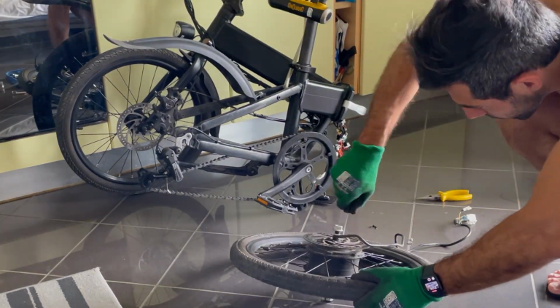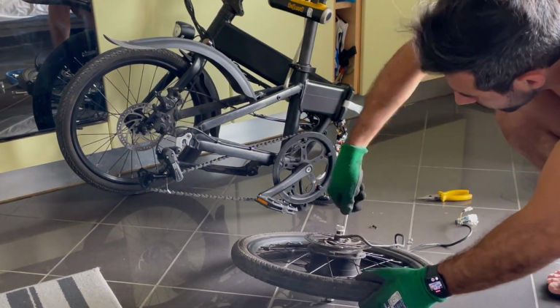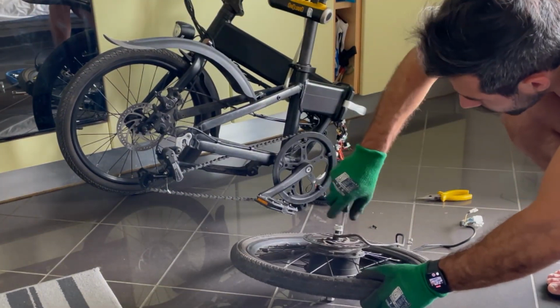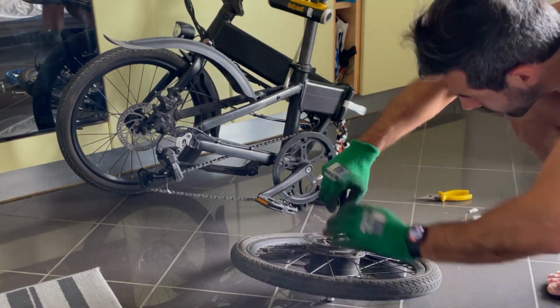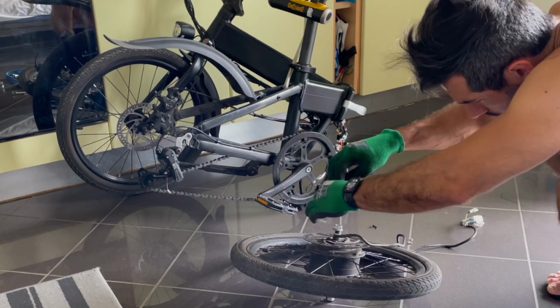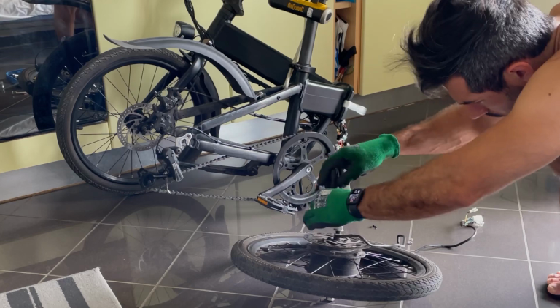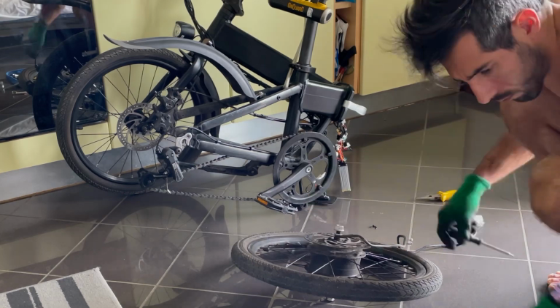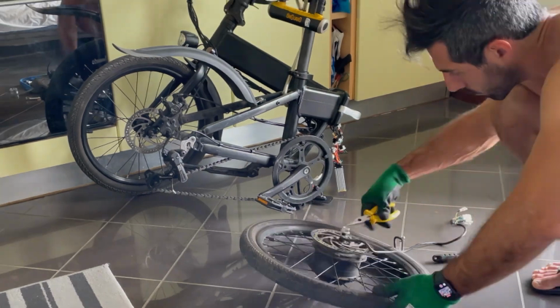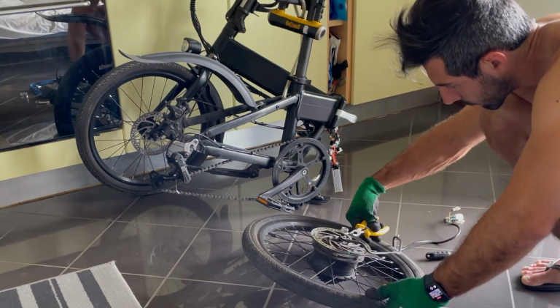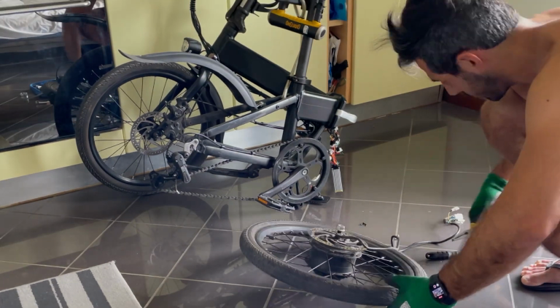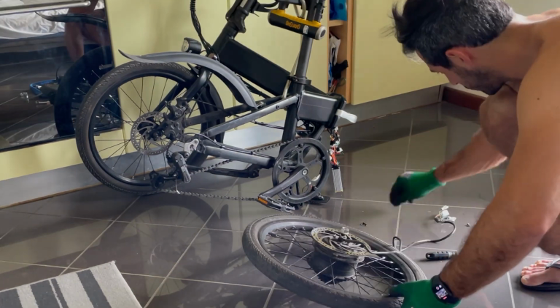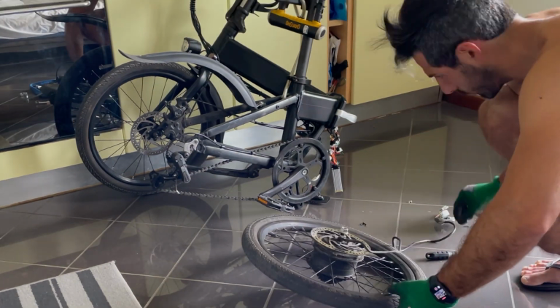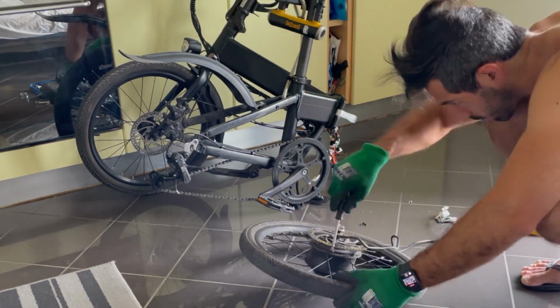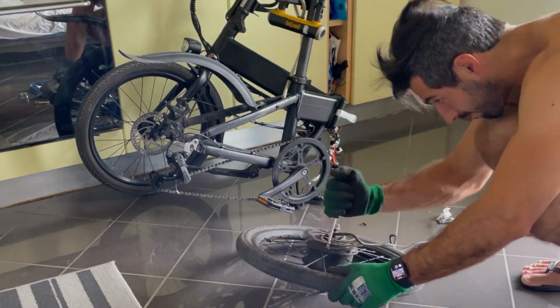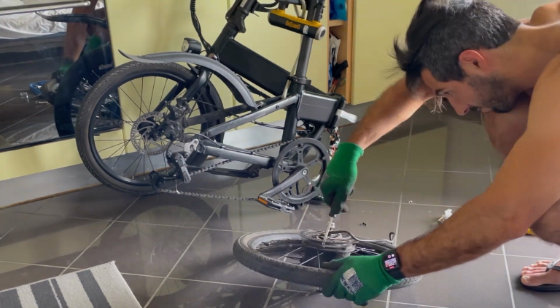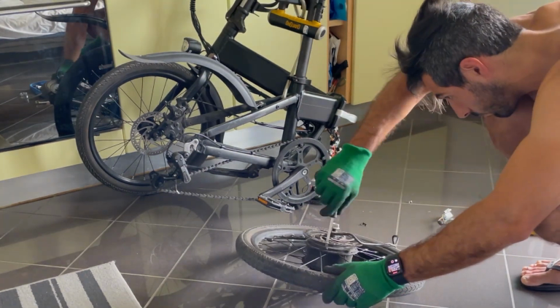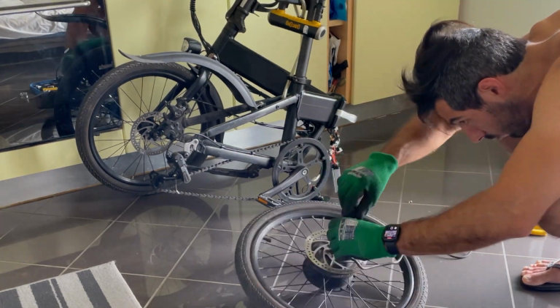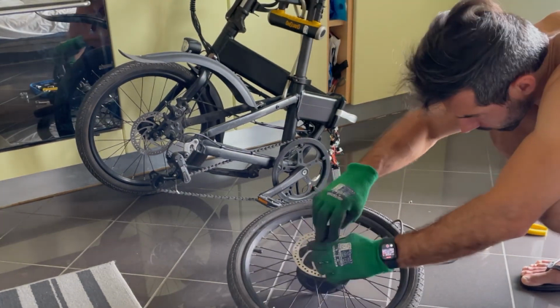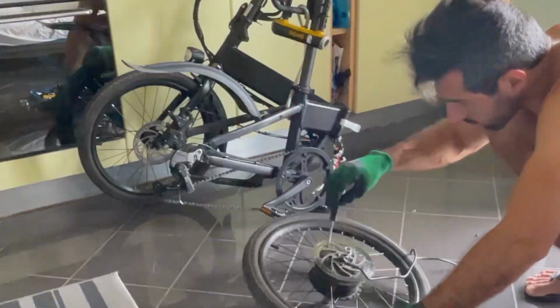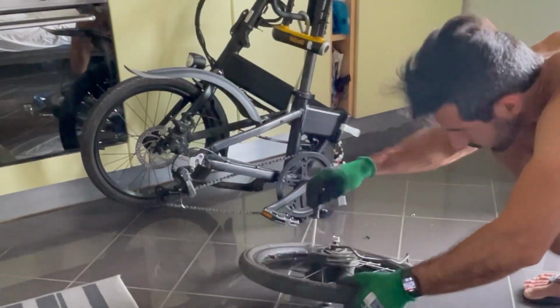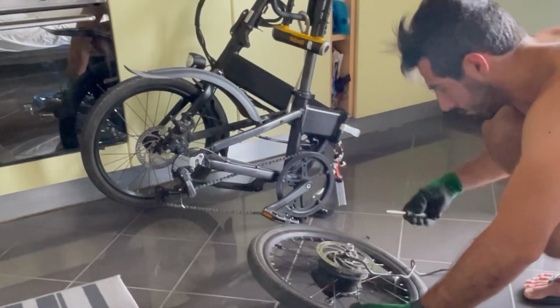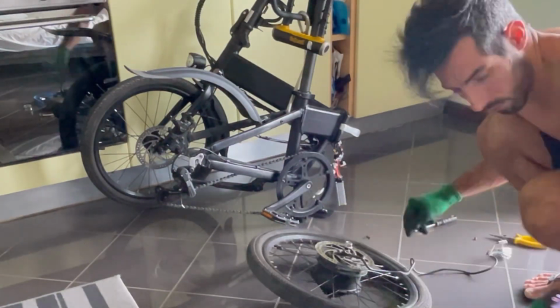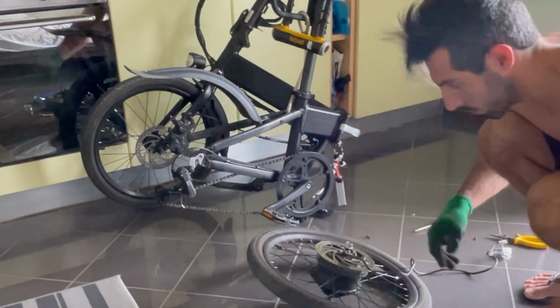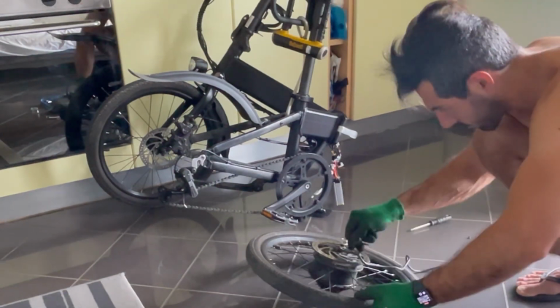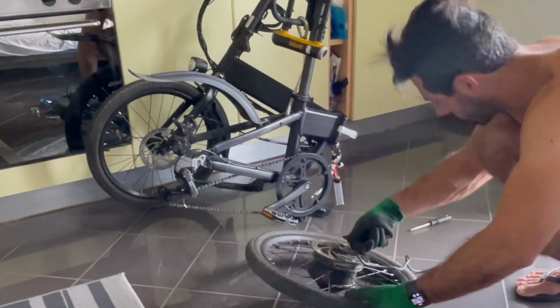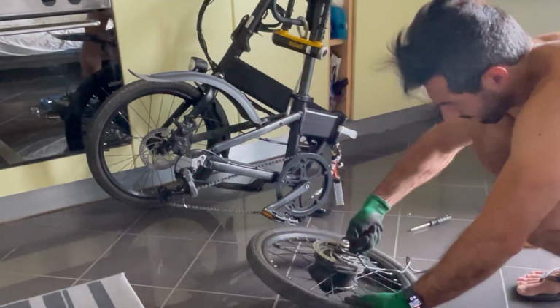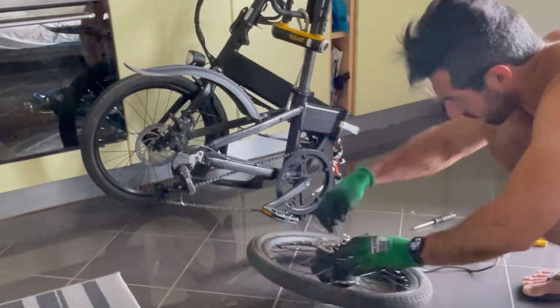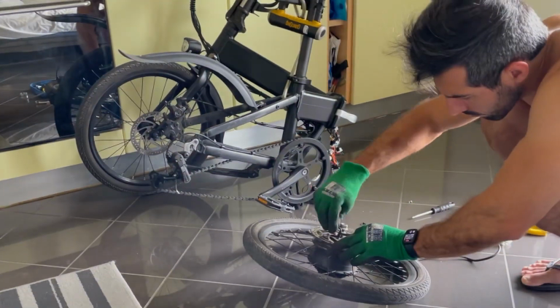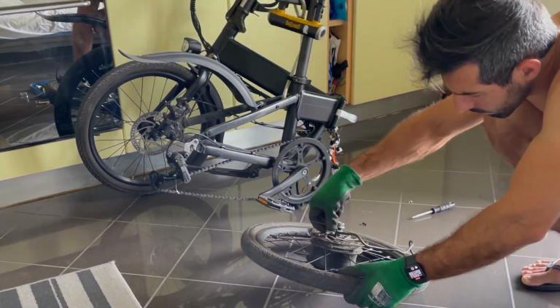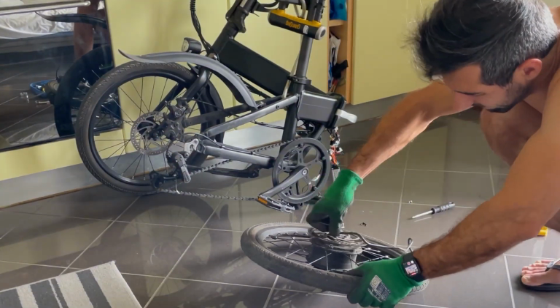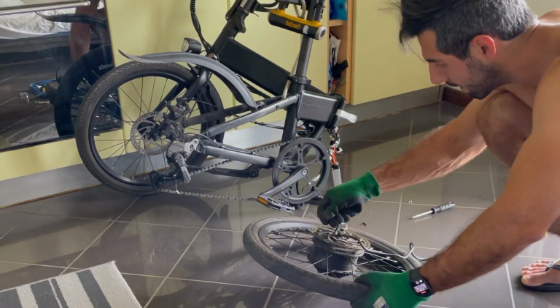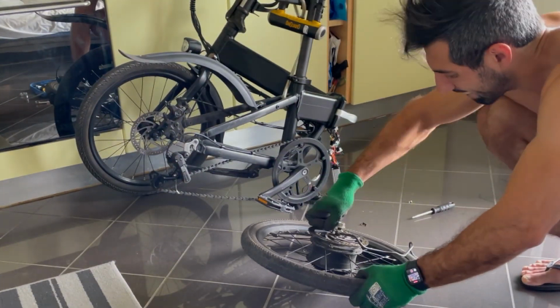After that we have to unscrew the six screws of the brake disc so we can remove the disc and access the inside of the hub.